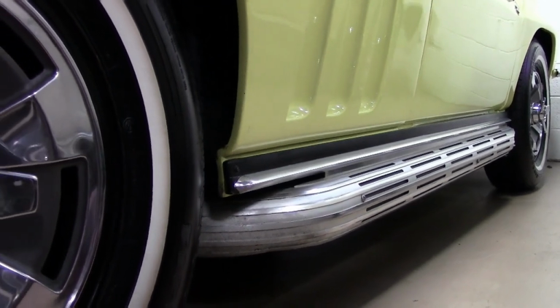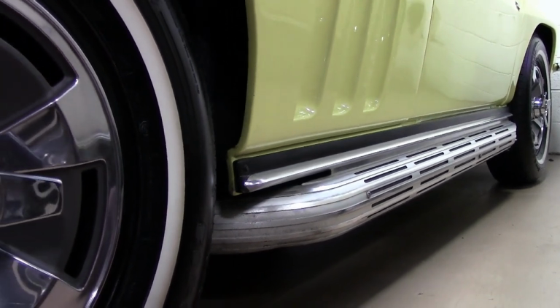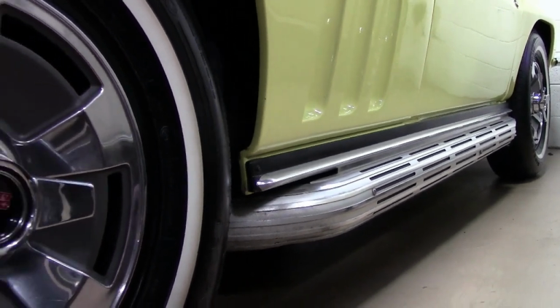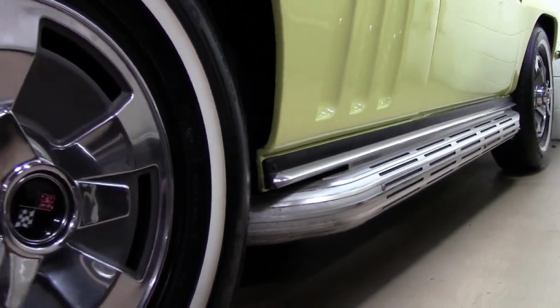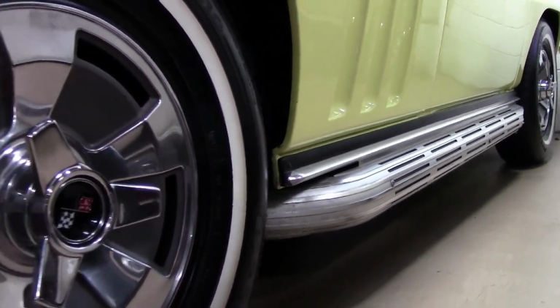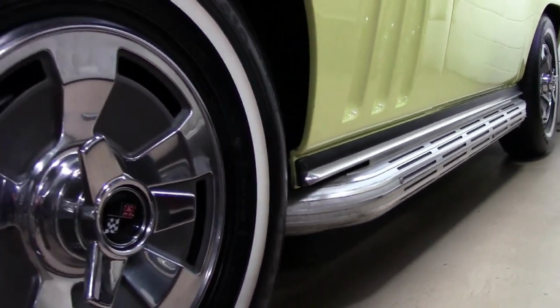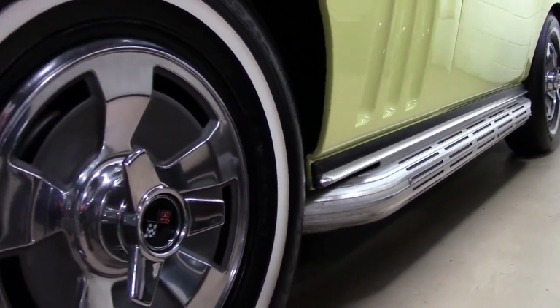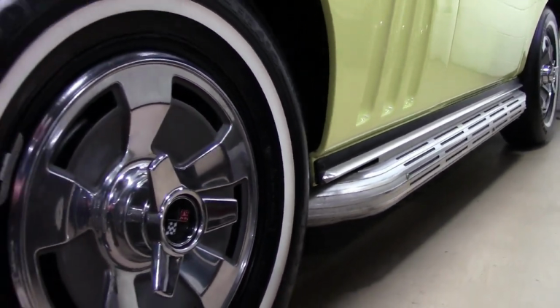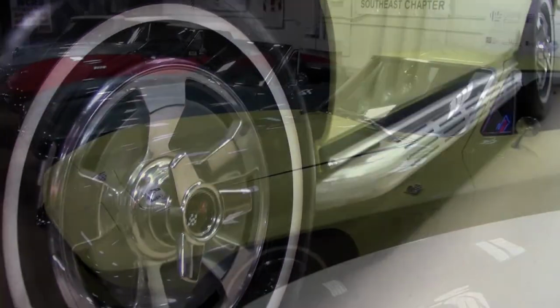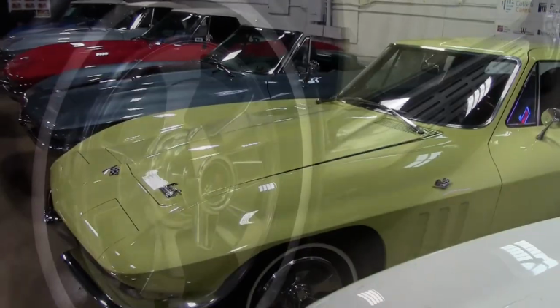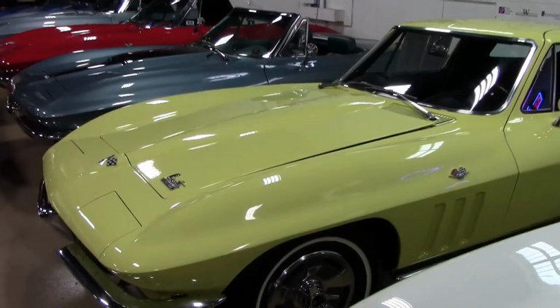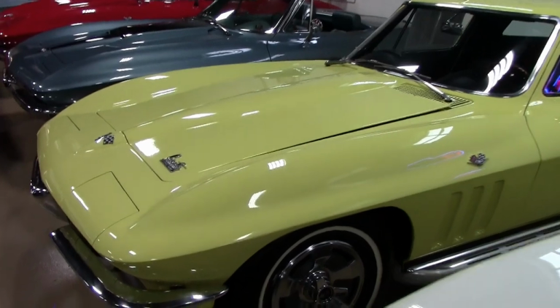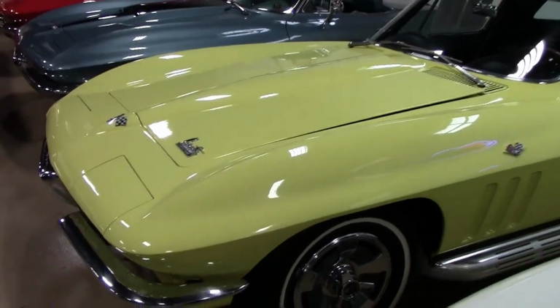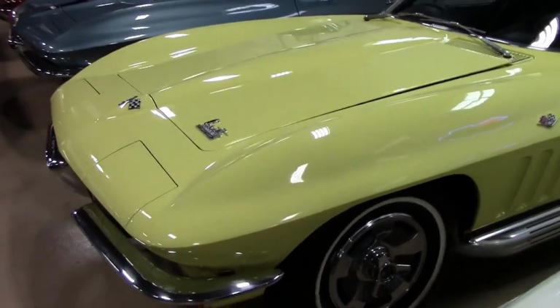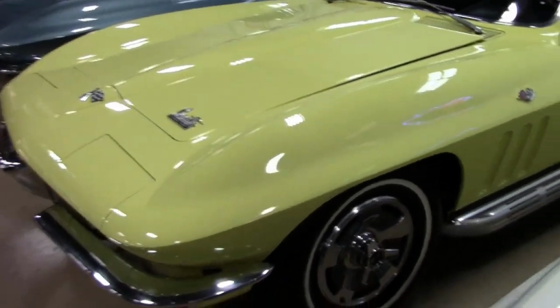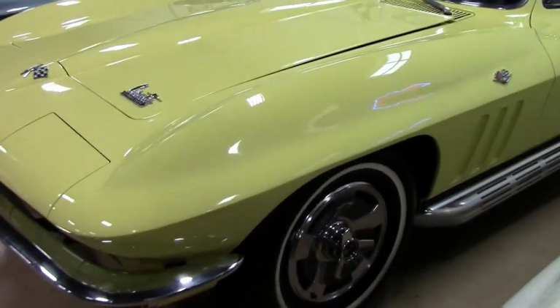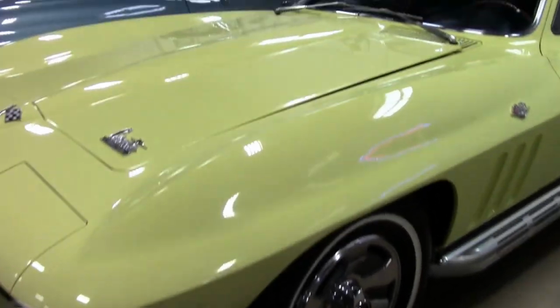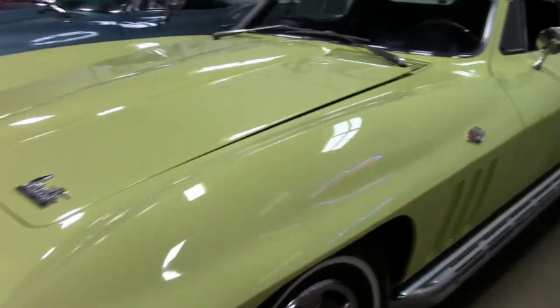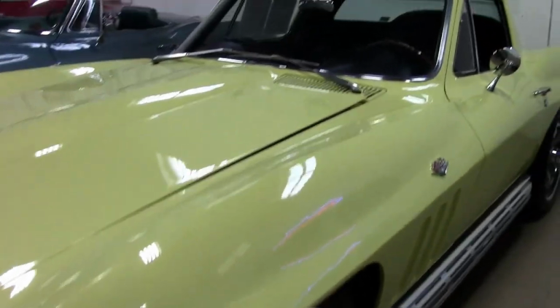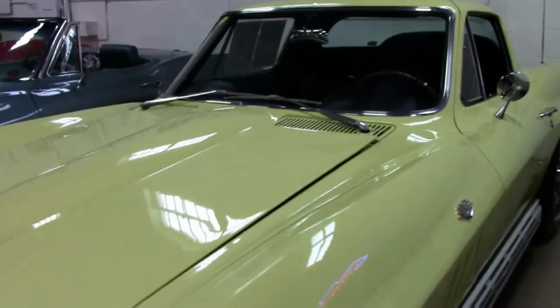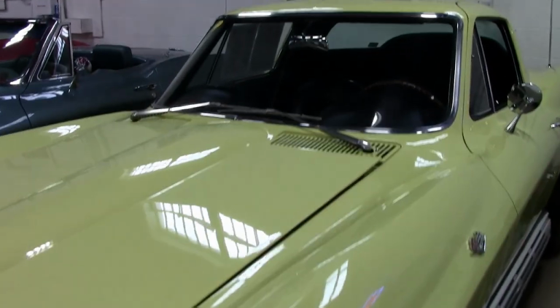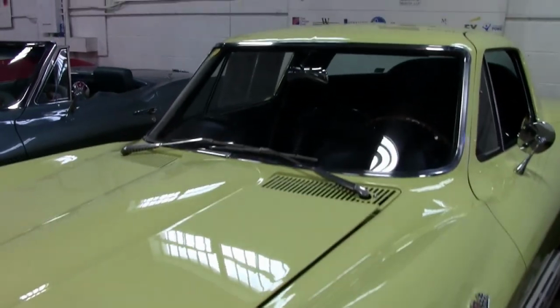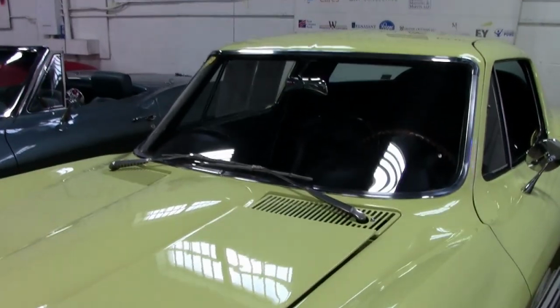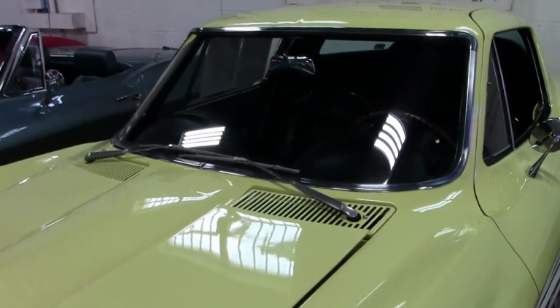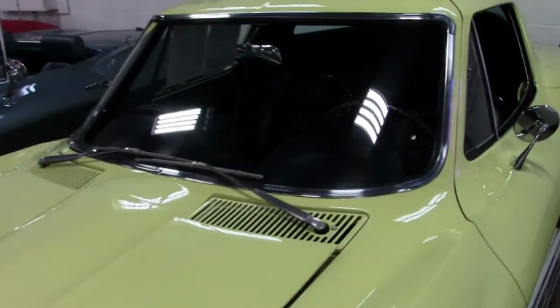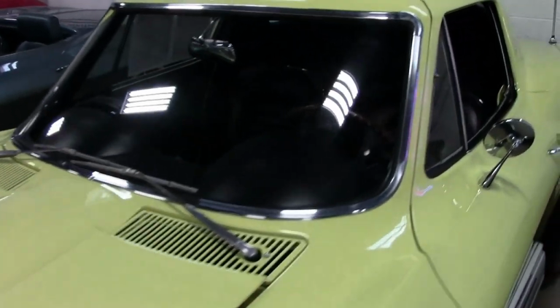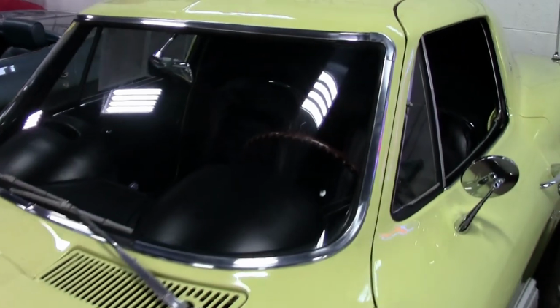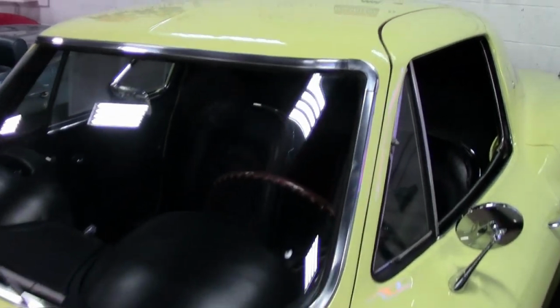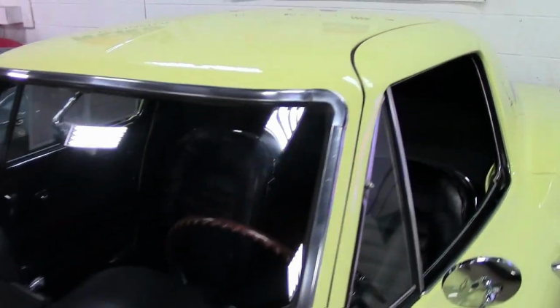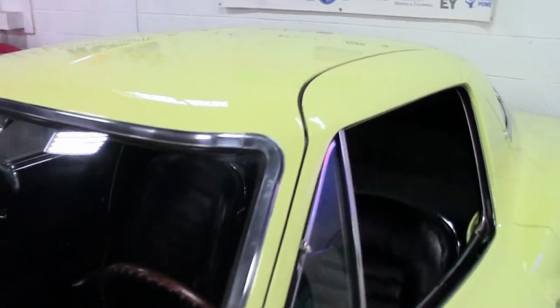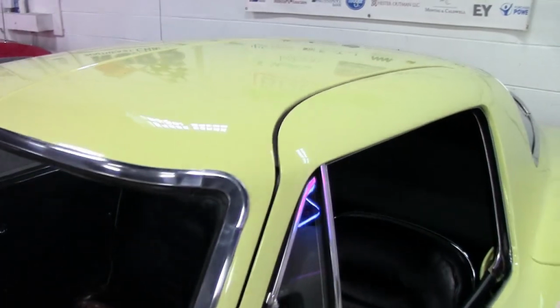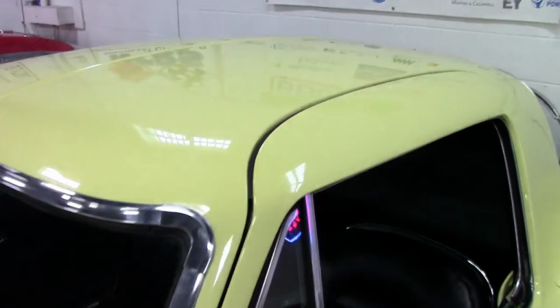Features on this car include air conditioning, side exhaust, power steering, power brakes, power antenna, telescopic steering wheel, AM-FM radio, genuine leather seats, and traffic hazard lamp switch.